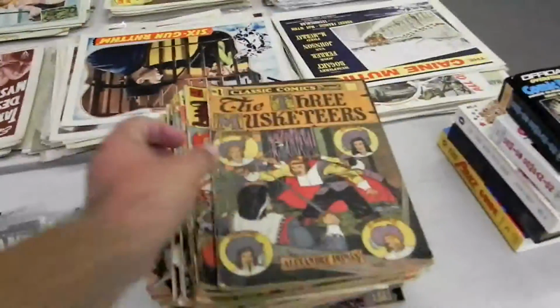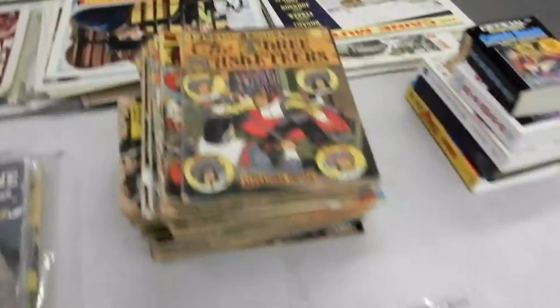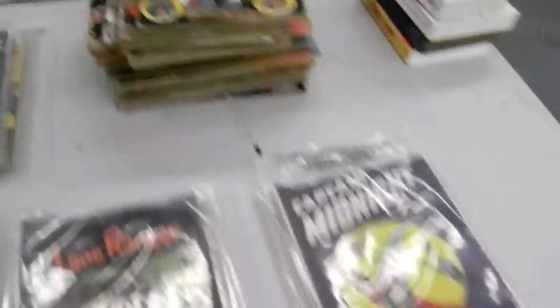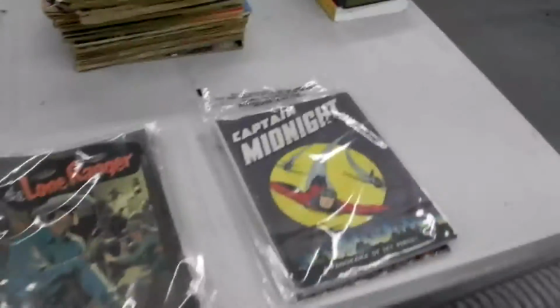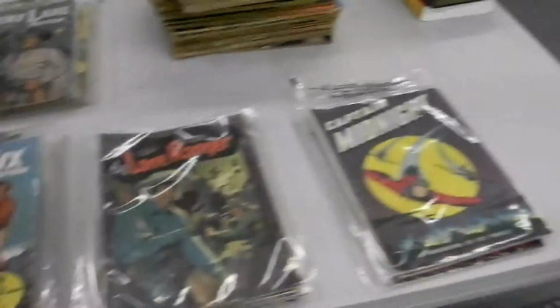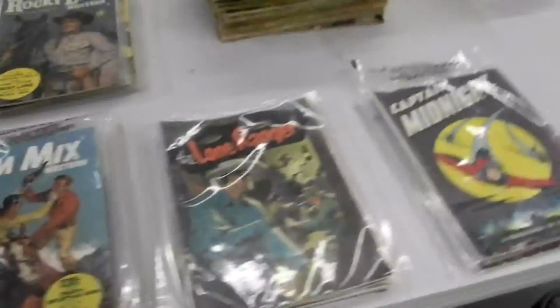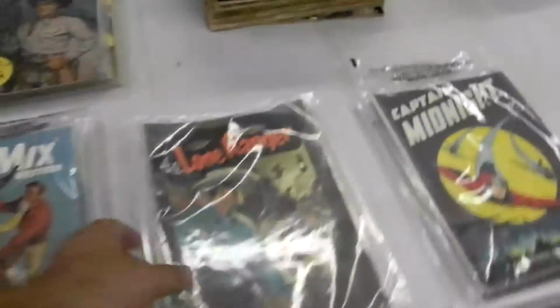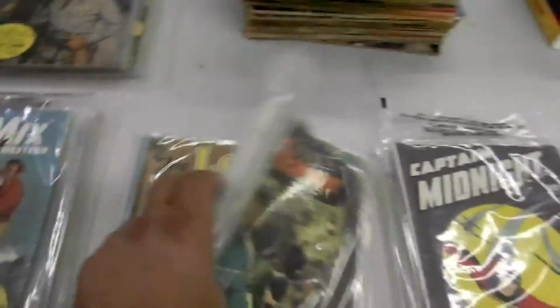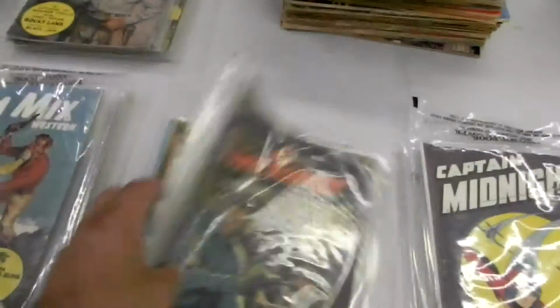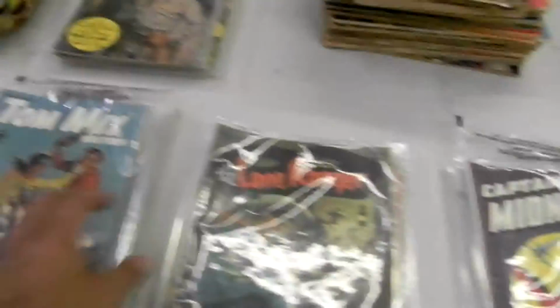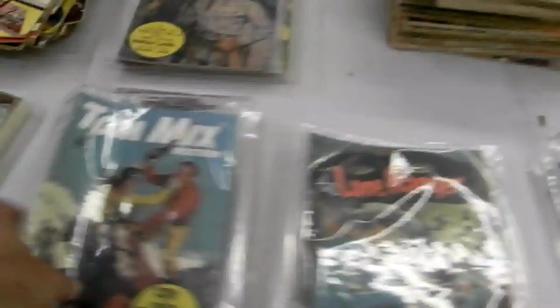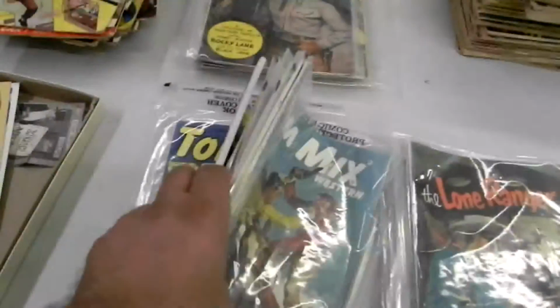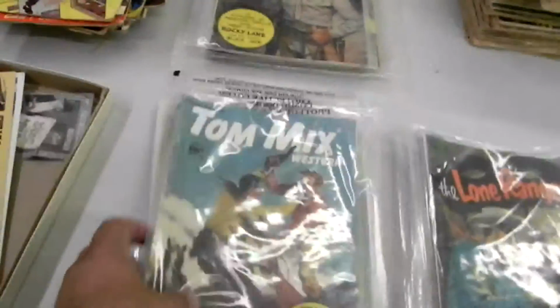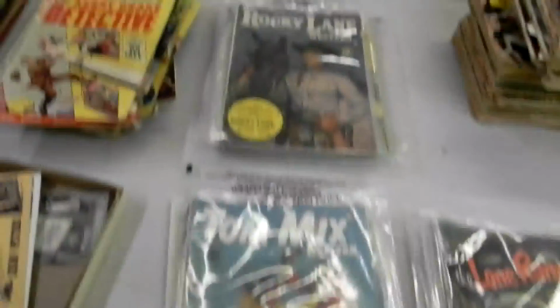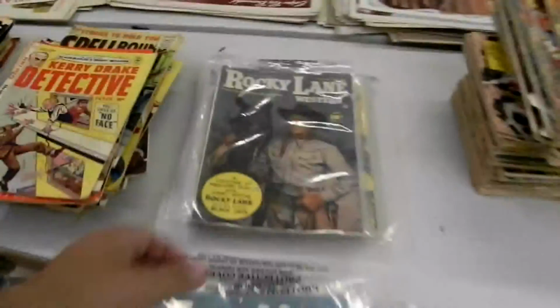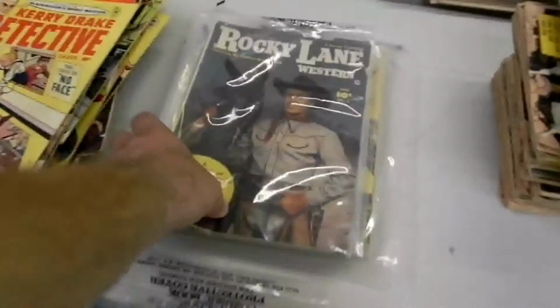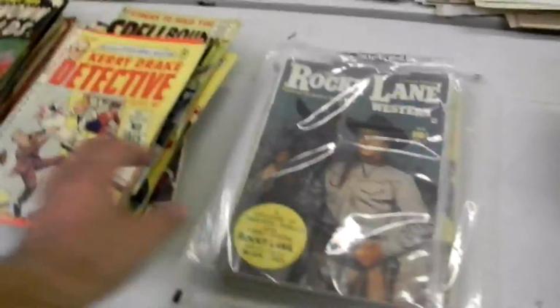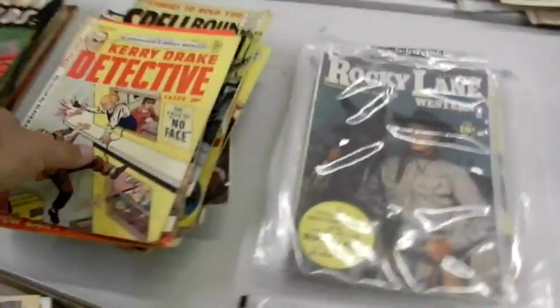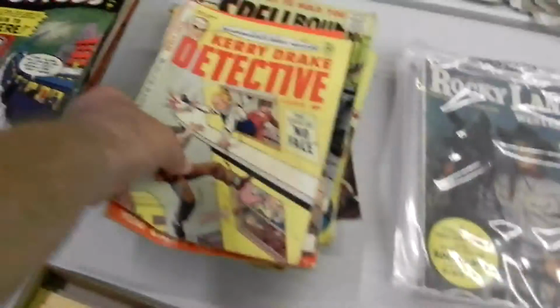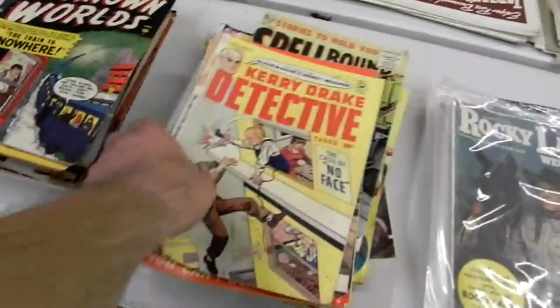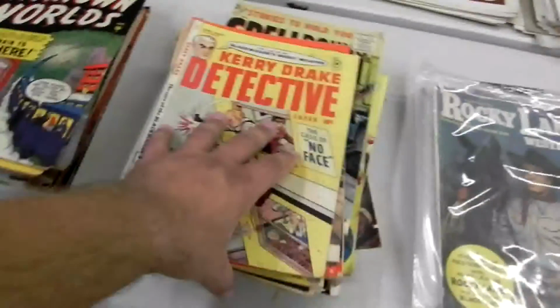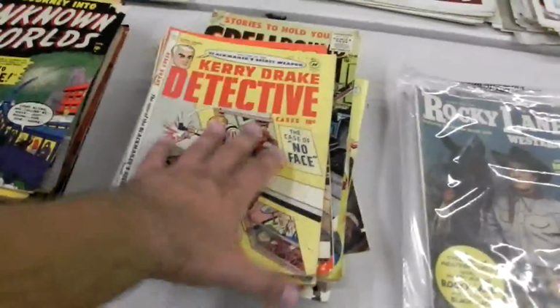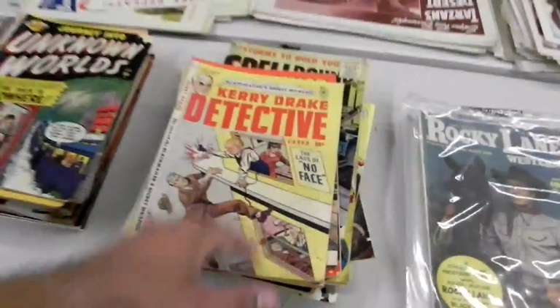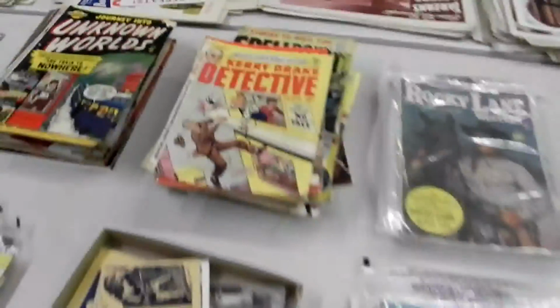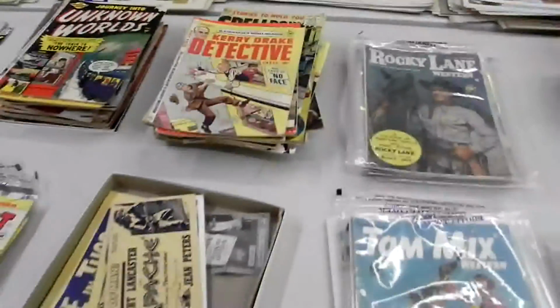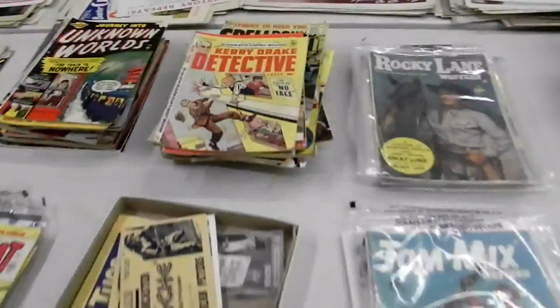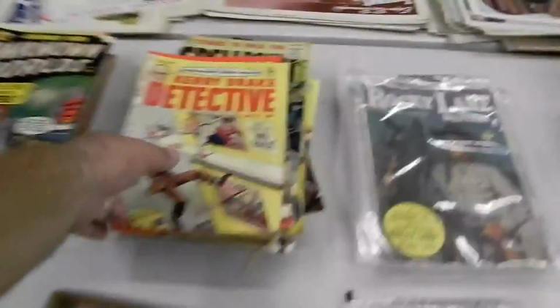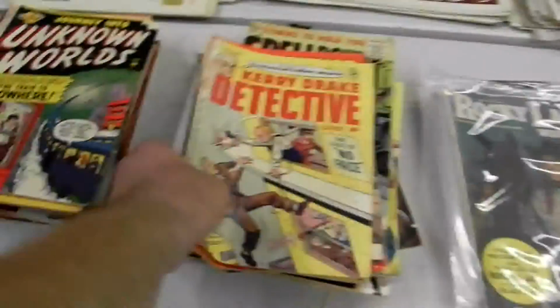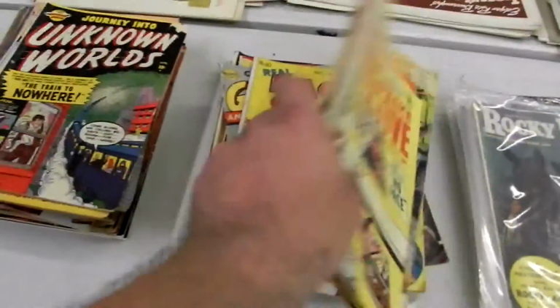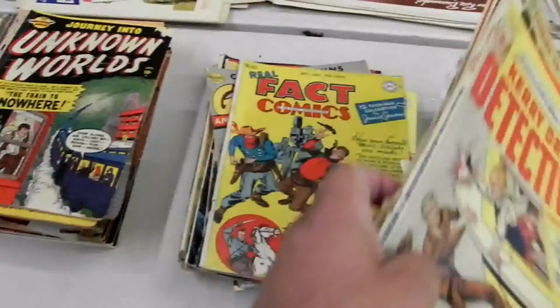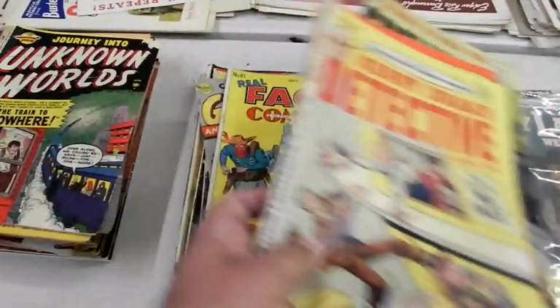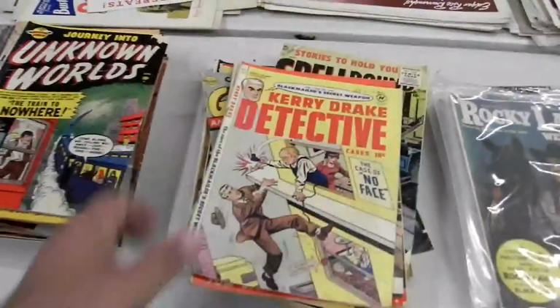Number two, Captain Midnight, Lone Ranger. It's a whole stack of rangers there. These are all Tom Mix. These are all Westerns. We'll sell these by the stack. These are all crime related, like detective, spellbound, true crime, real fact comics.